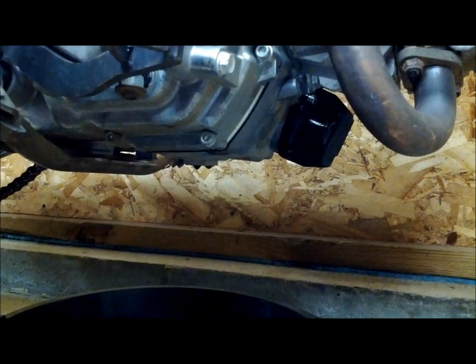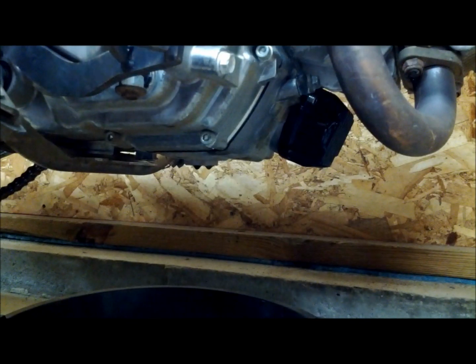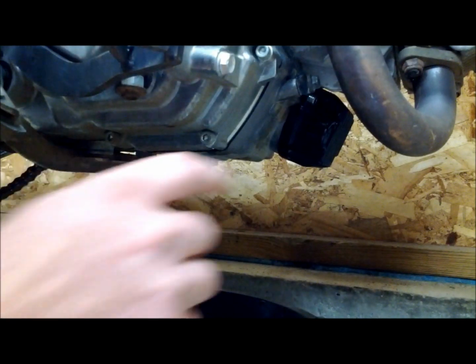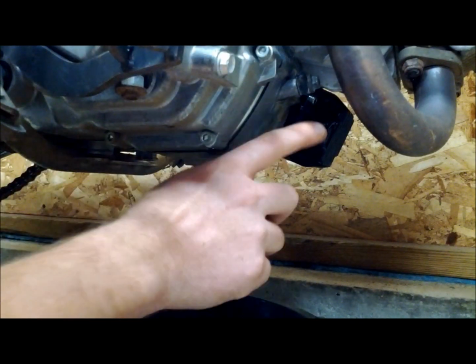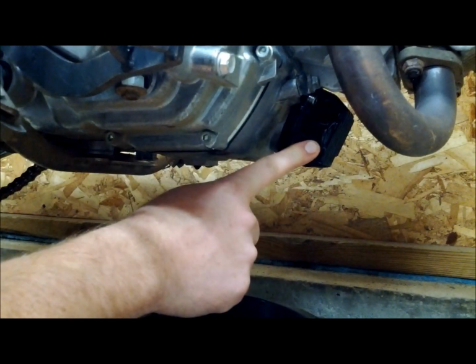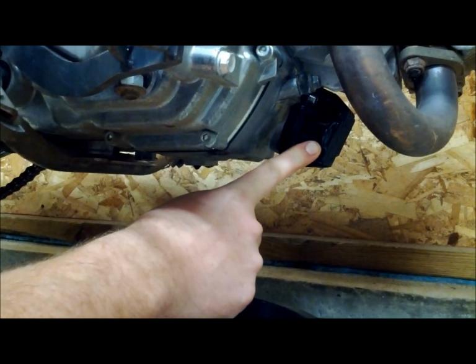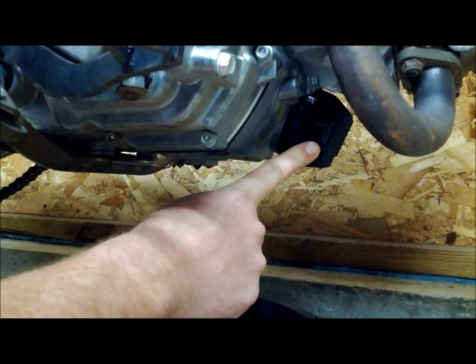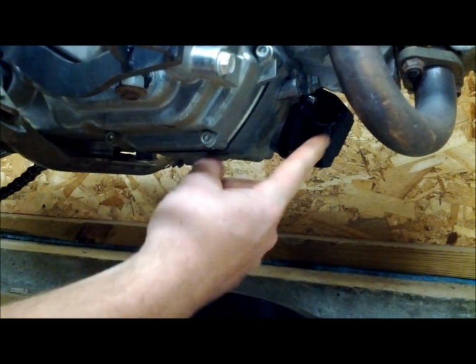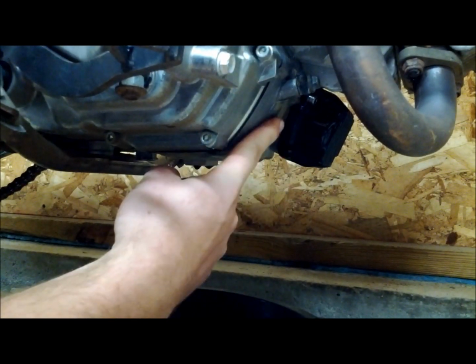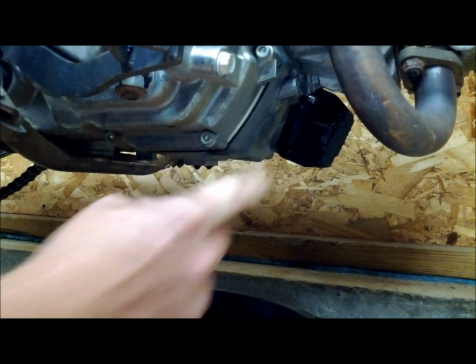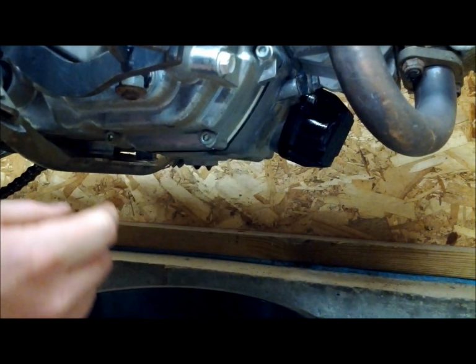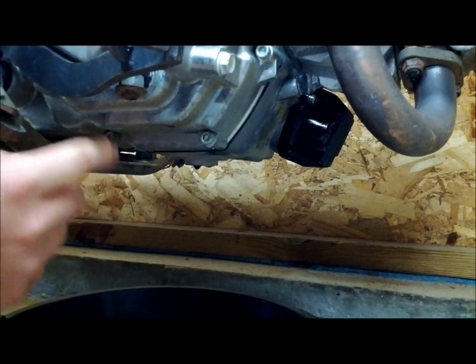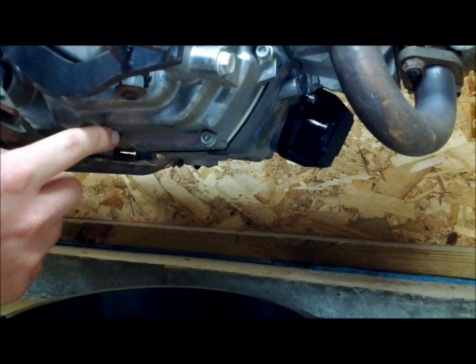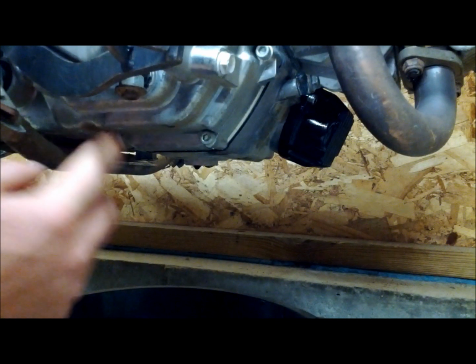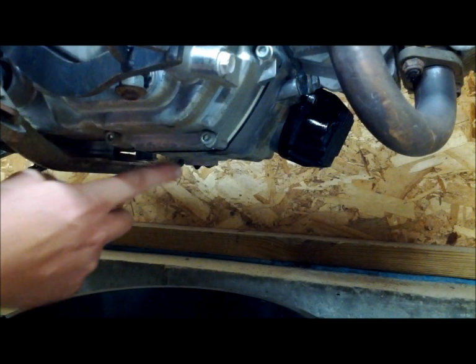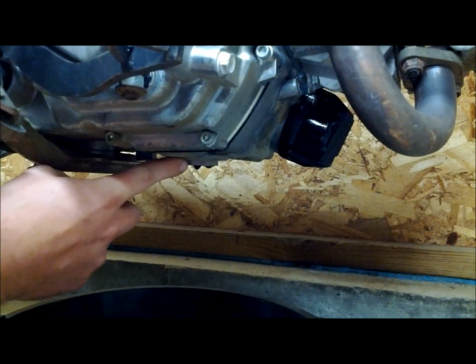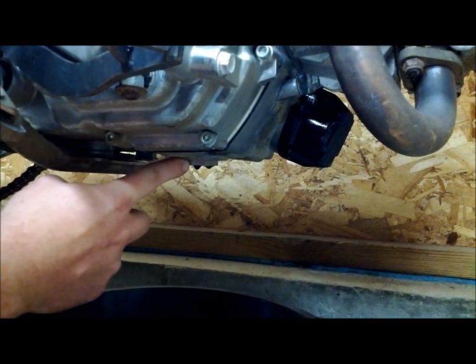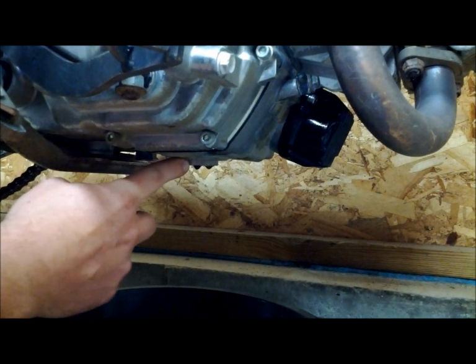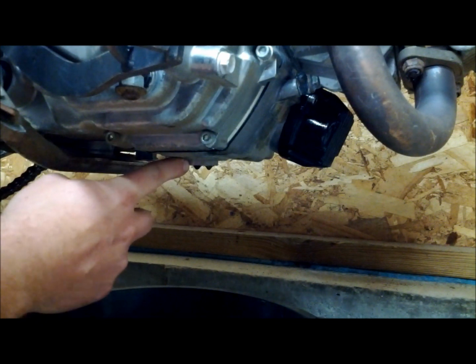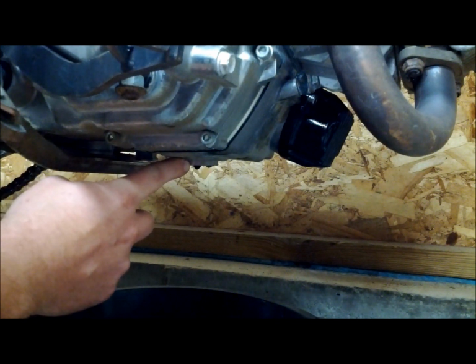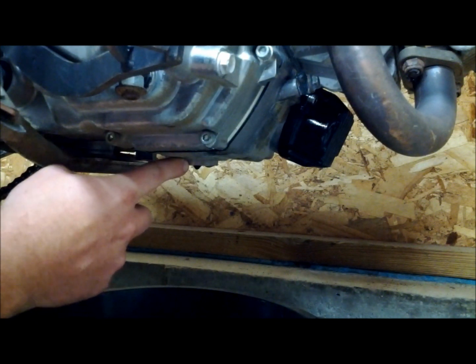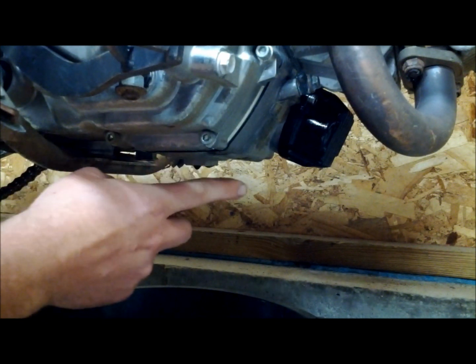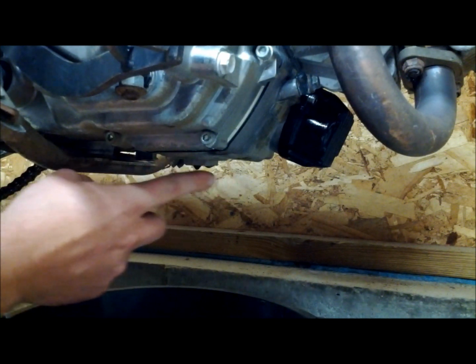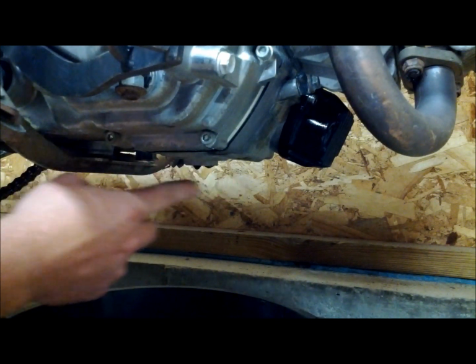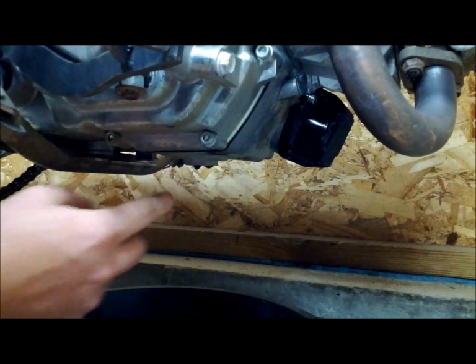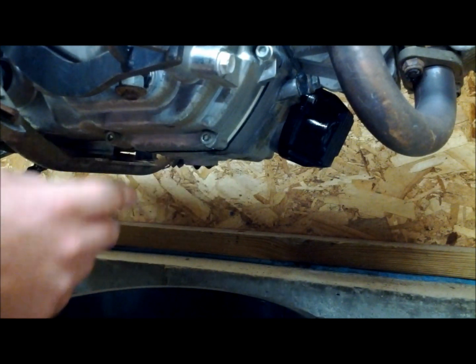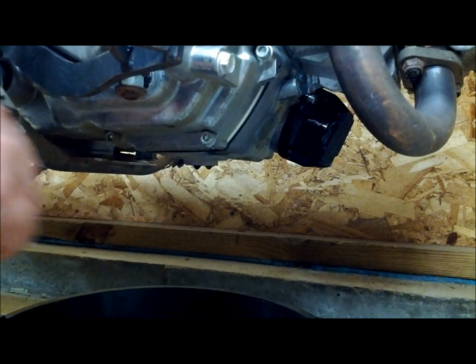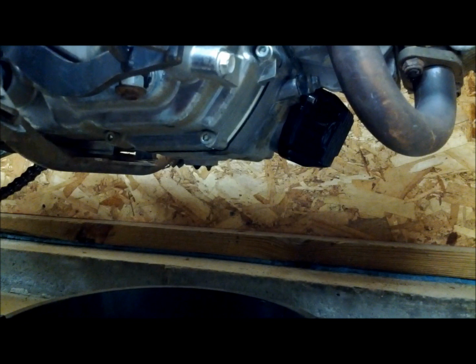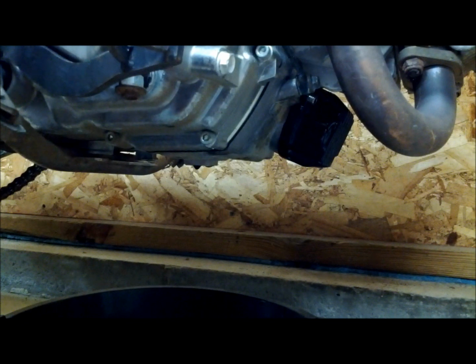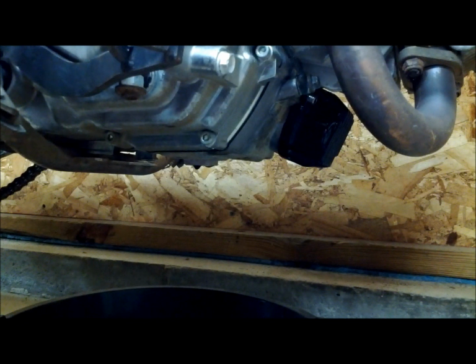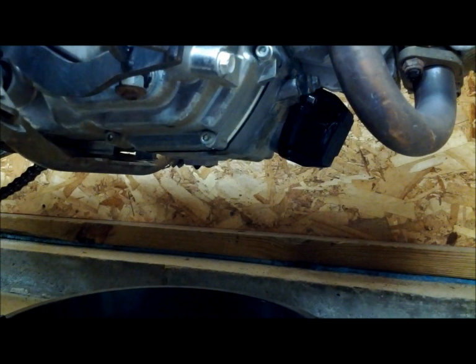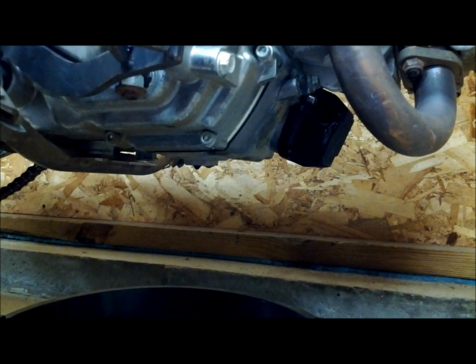We have finished installing our oil cover — we snugged it down, so that part's ready to go. Next we're going to reinstall the drain plug. Before you do, you want to wipe down the surface around the drain plug hole just to make sure it can seal properly.